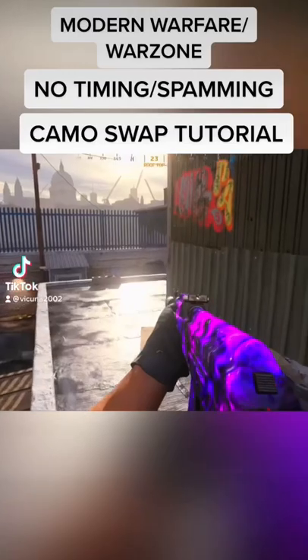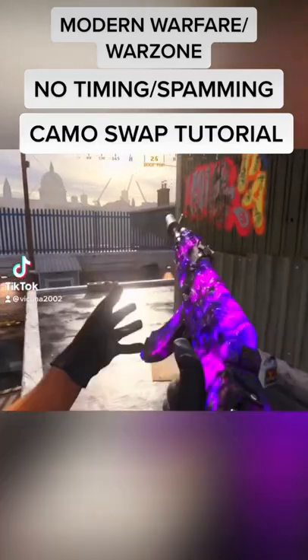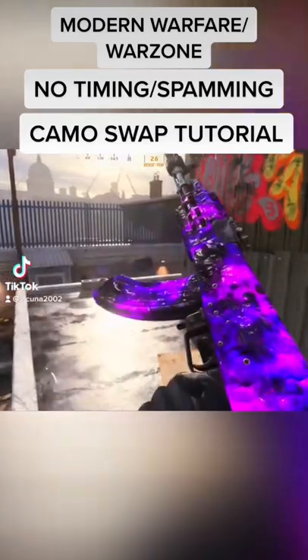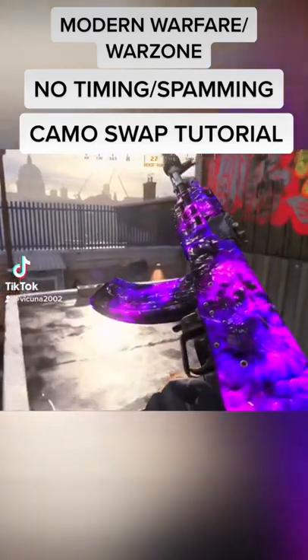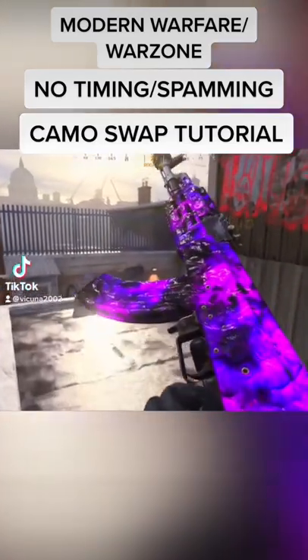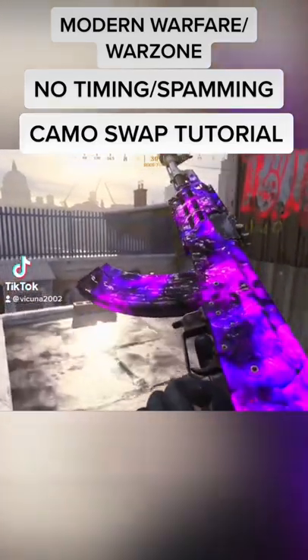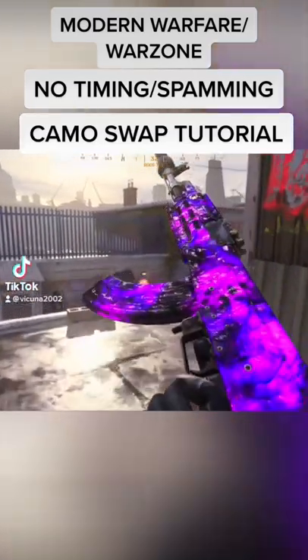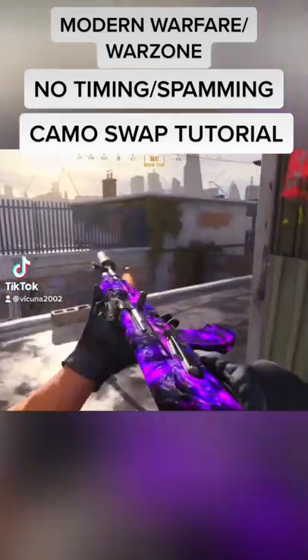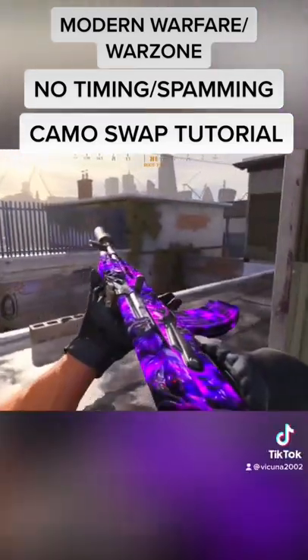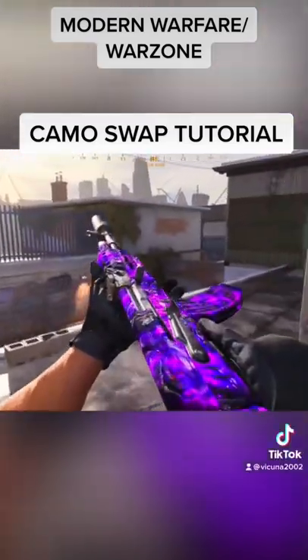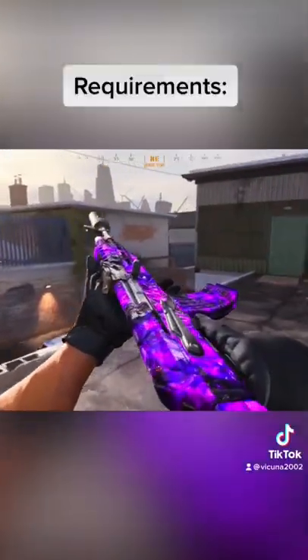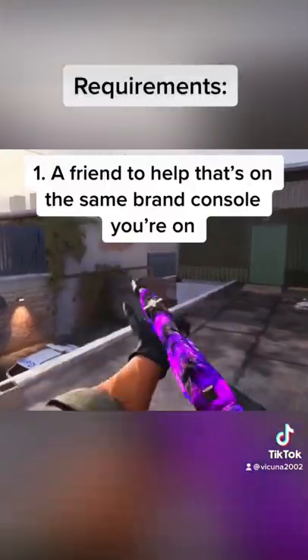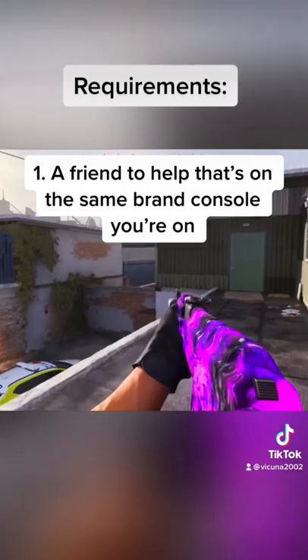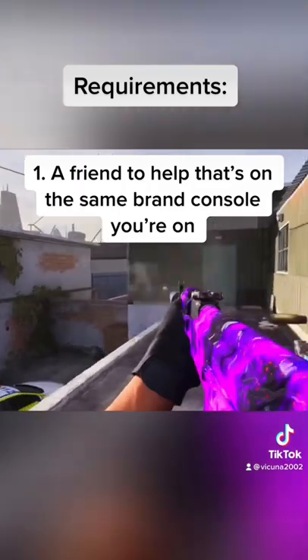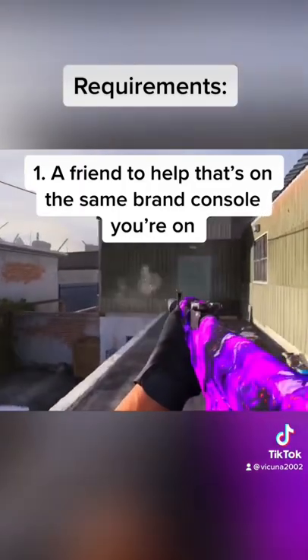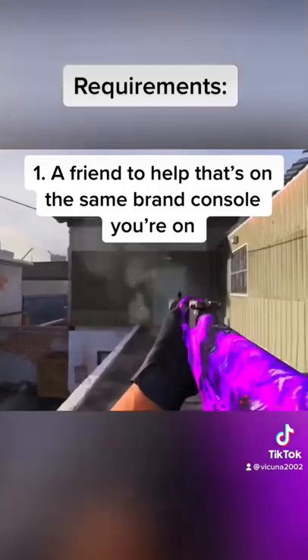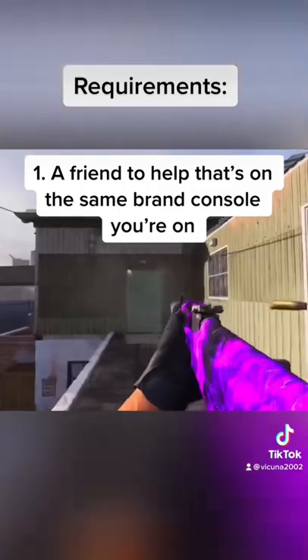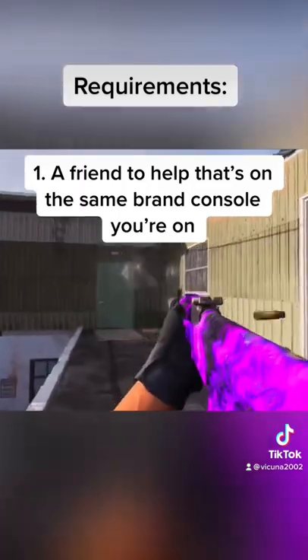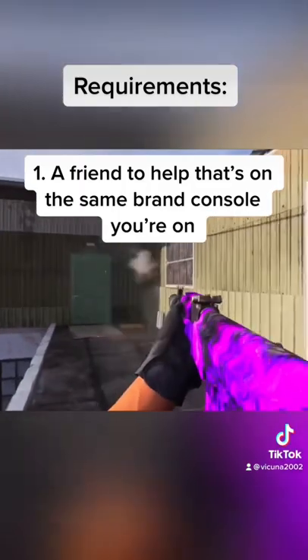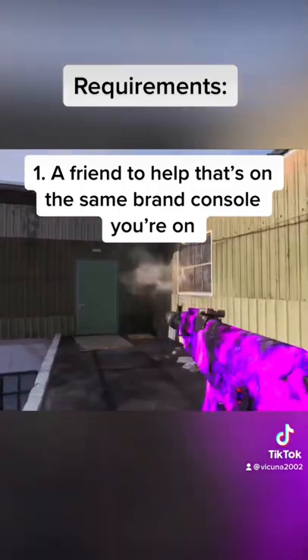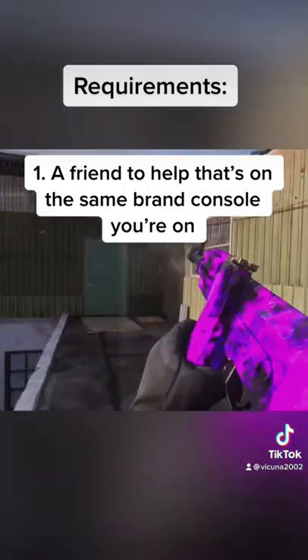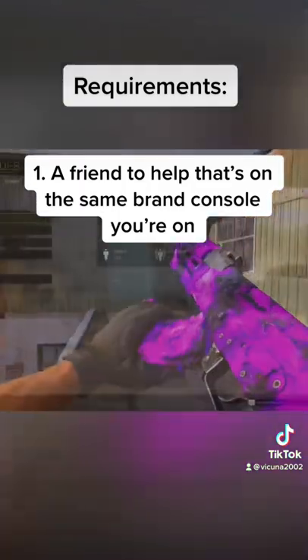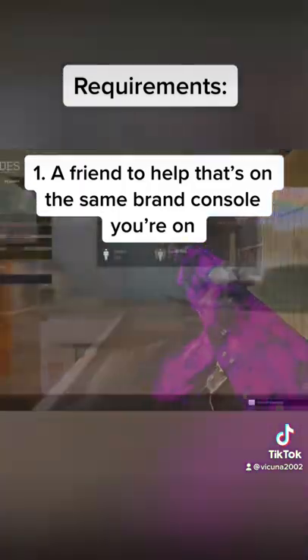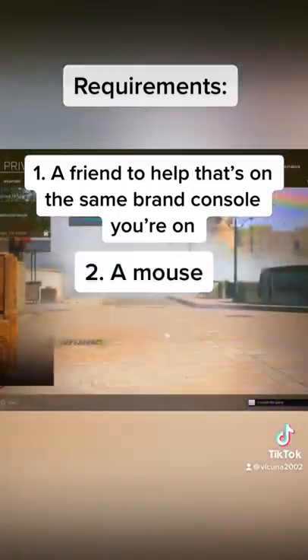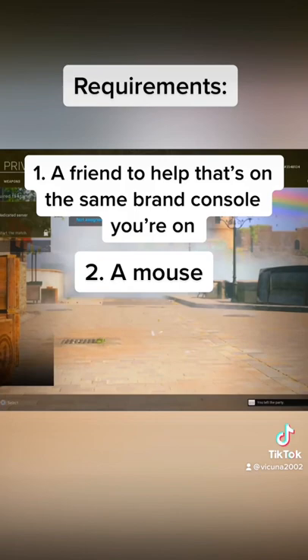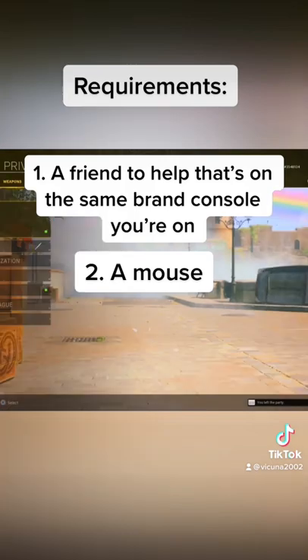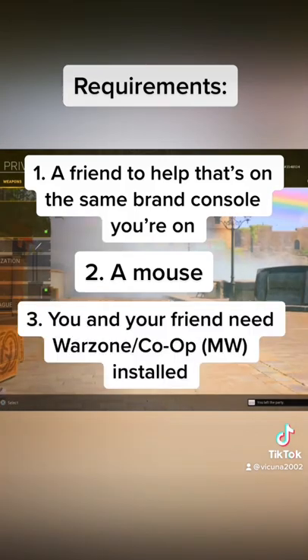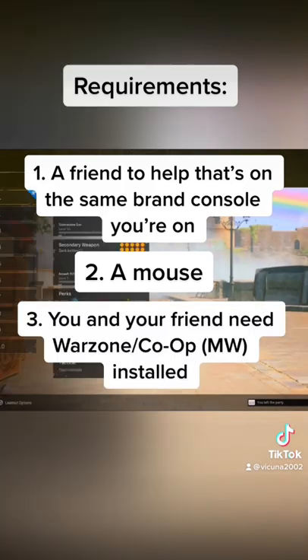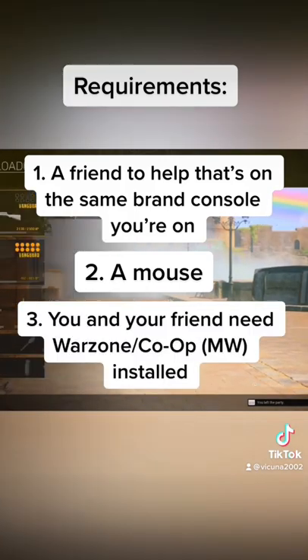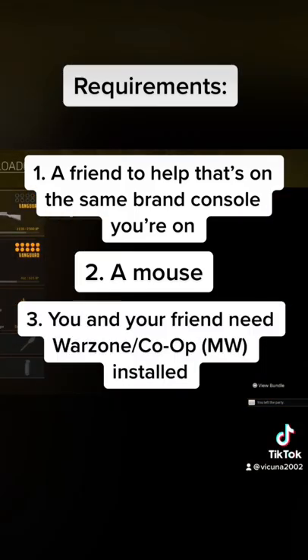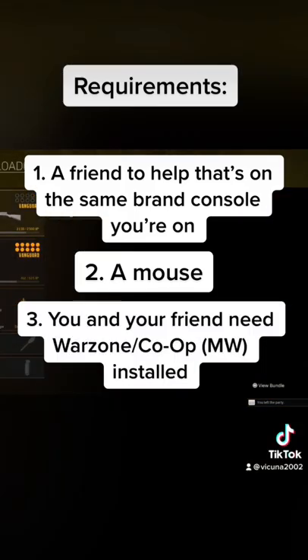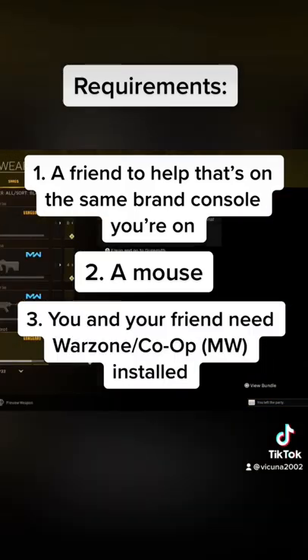Here's a quick tutorial on how to camo swap on console without needing to spam or time it. You need a friend to help that is on the same brand console you are on. Unfortunately, this does not work for PC. You will need a mouse and for you and your friend to have Warzone and Co-op installed.